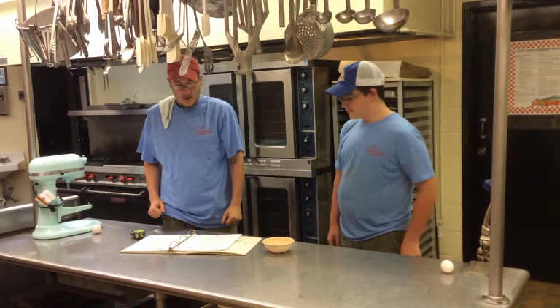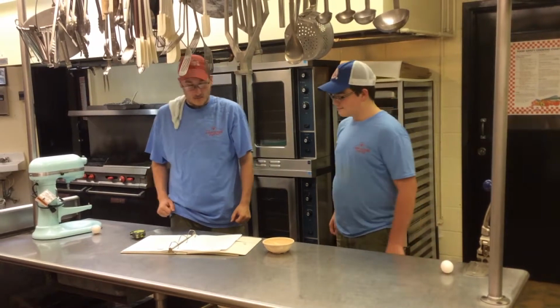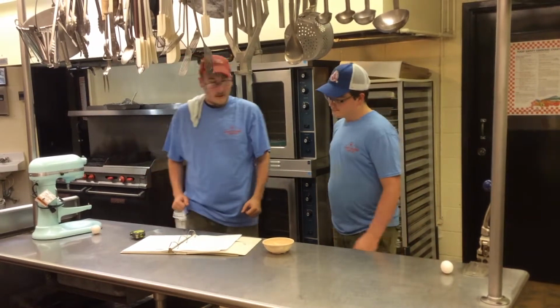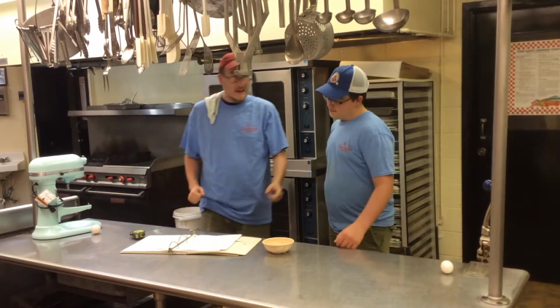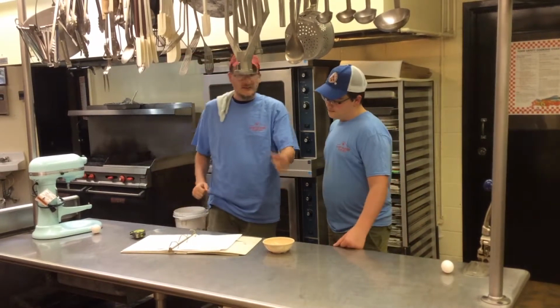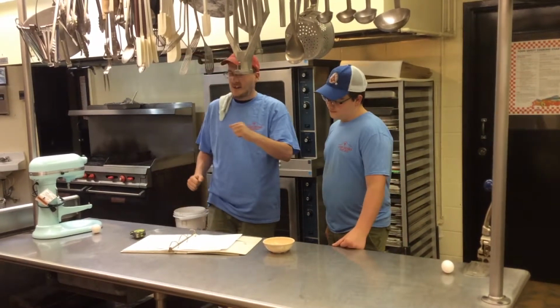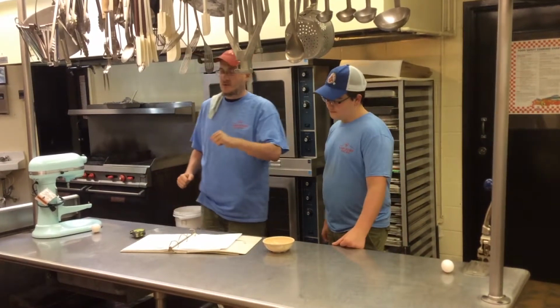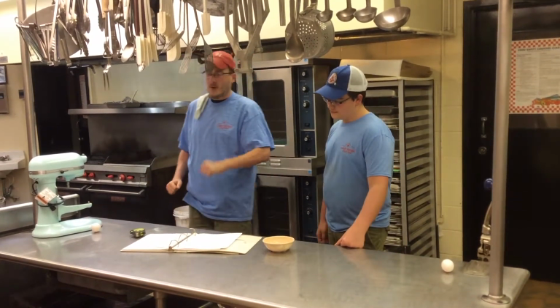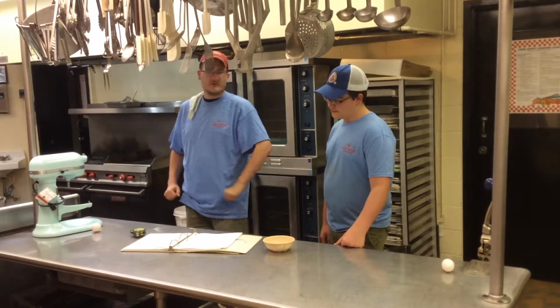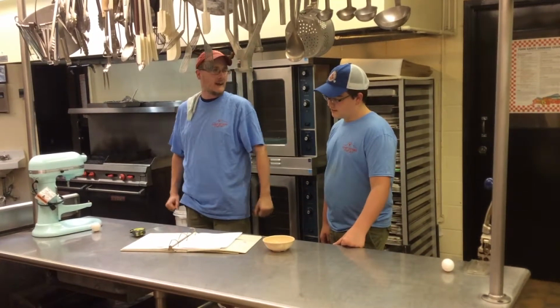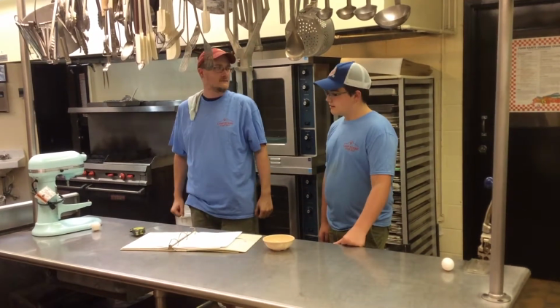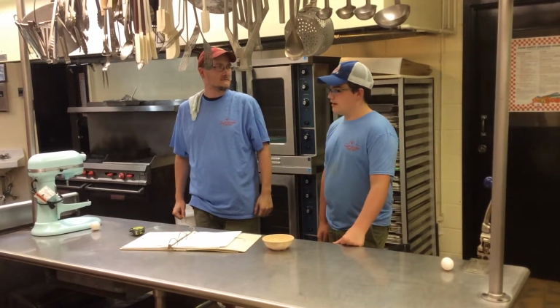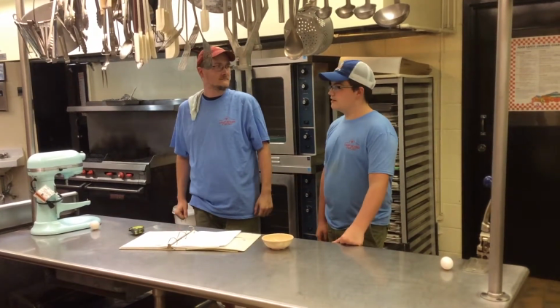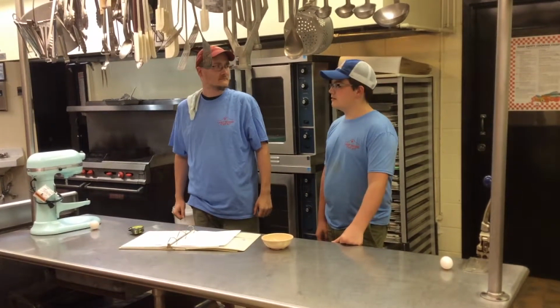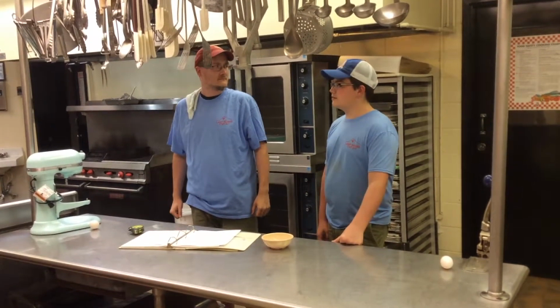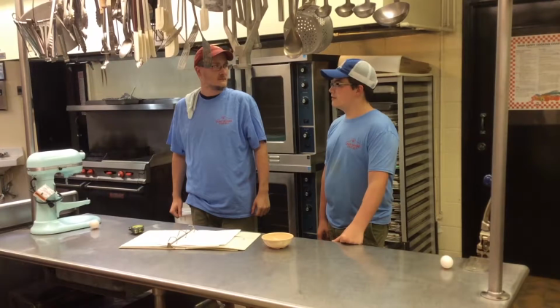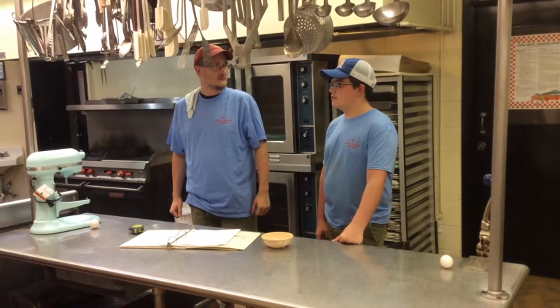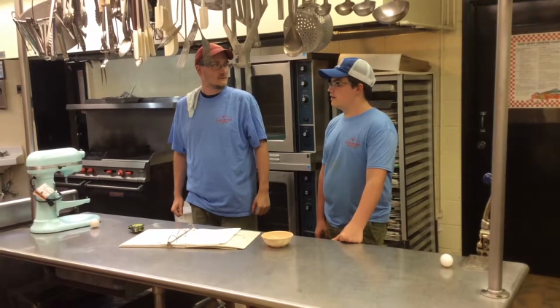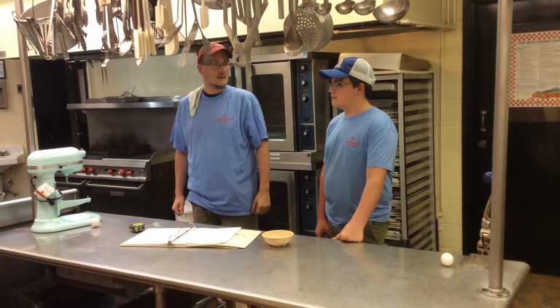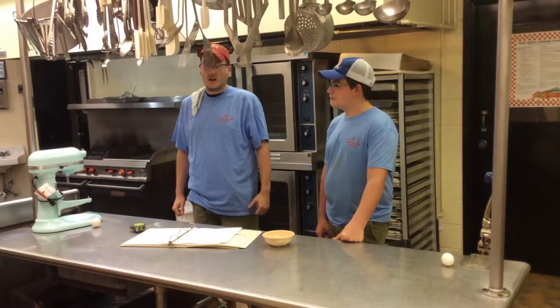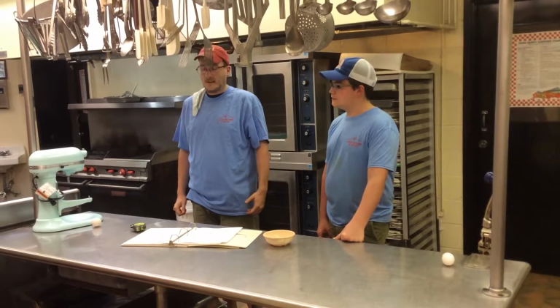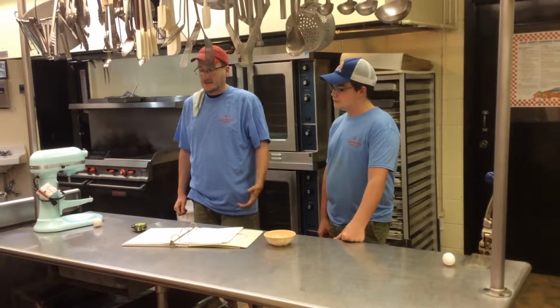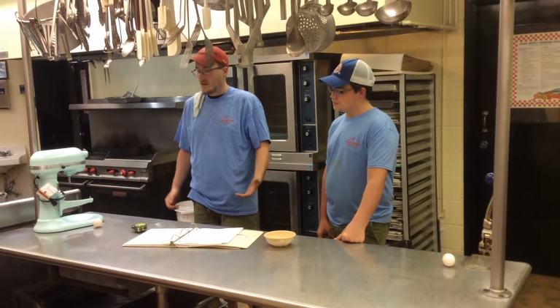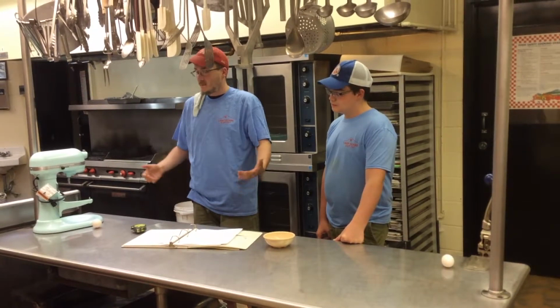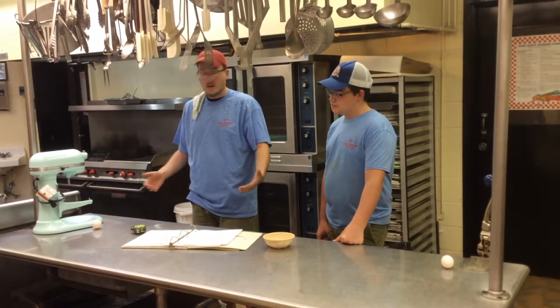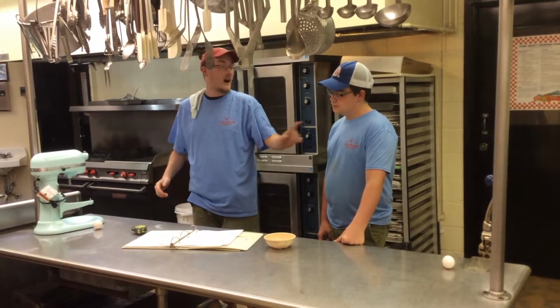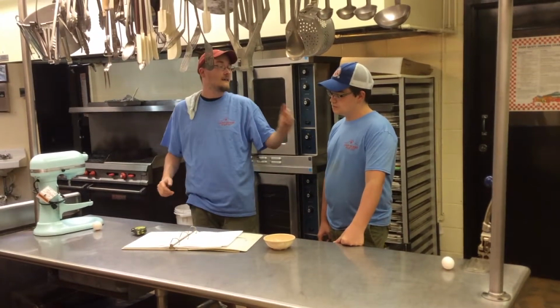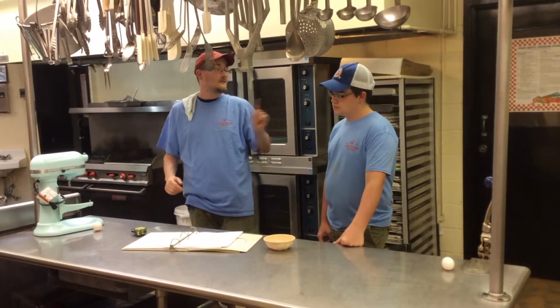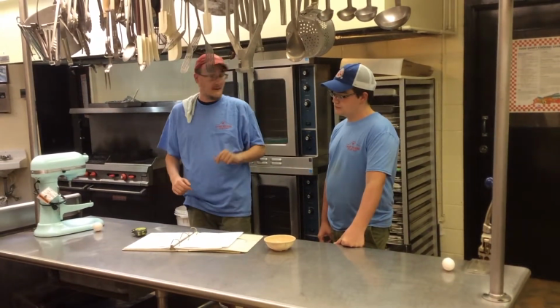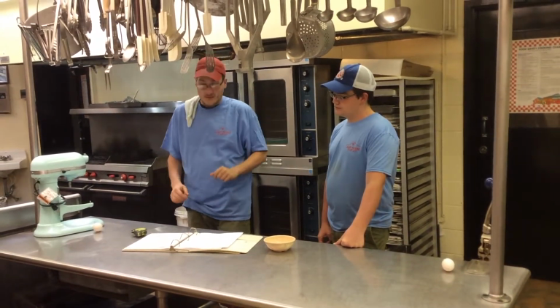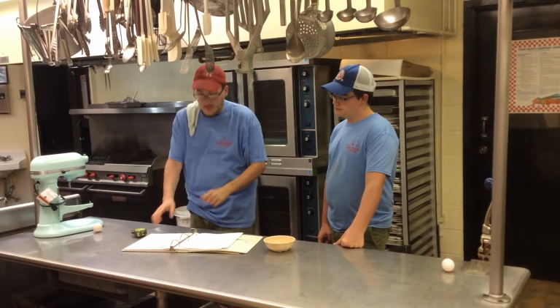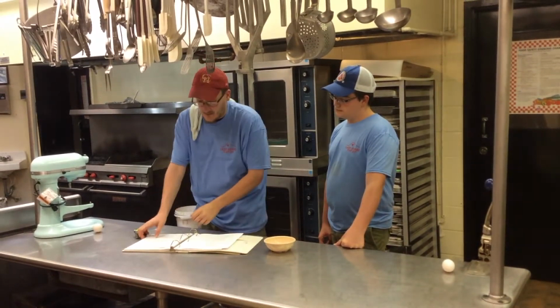Next it says to poach the egg. That is illegal. We cannot do that. Oh, we can't do that. Alright, let's try a different recipe then.